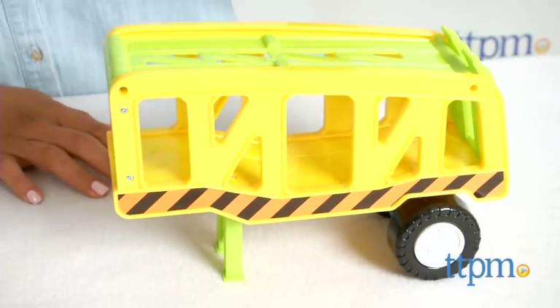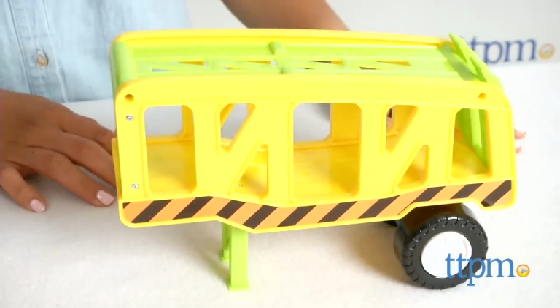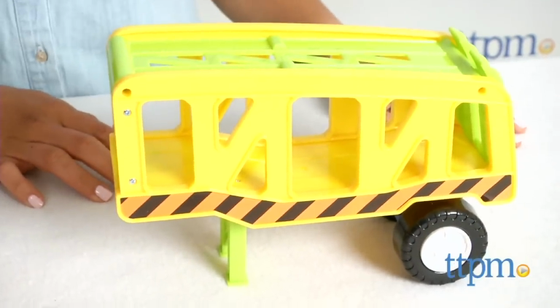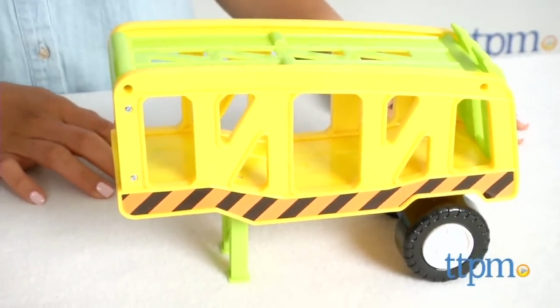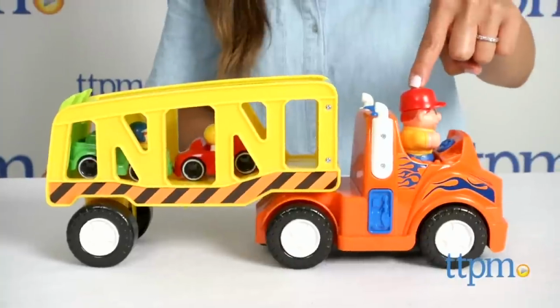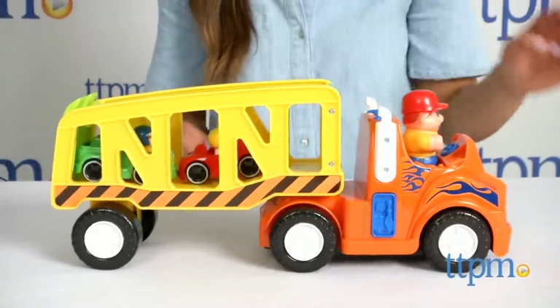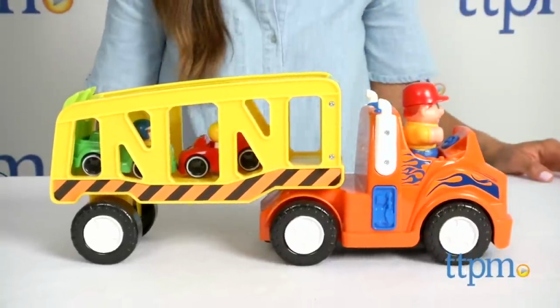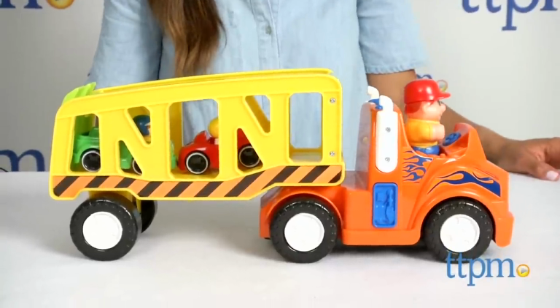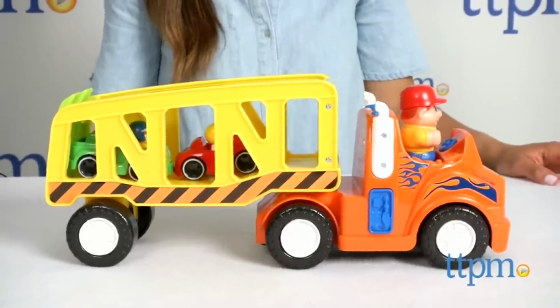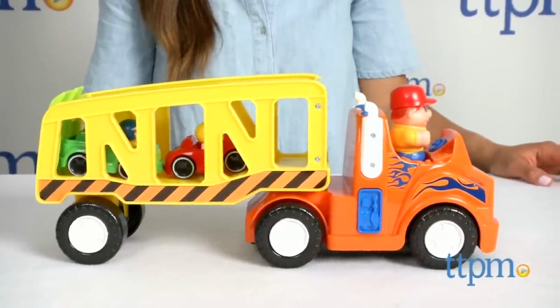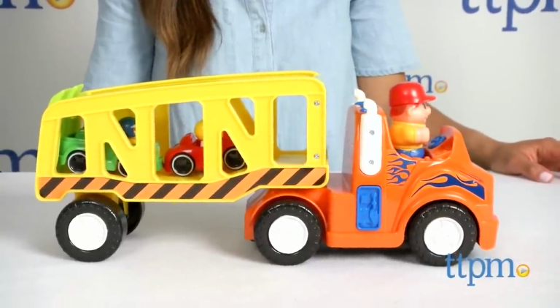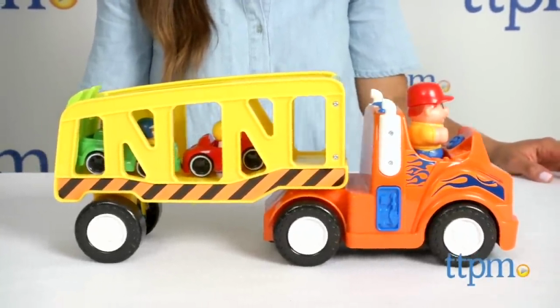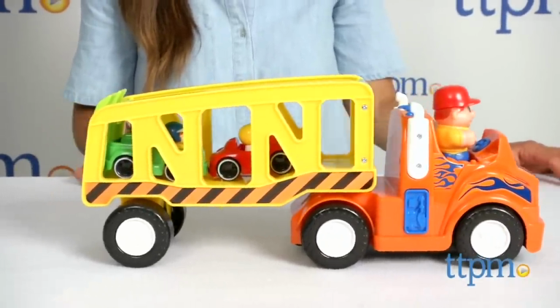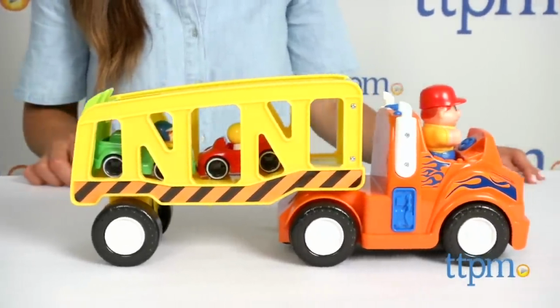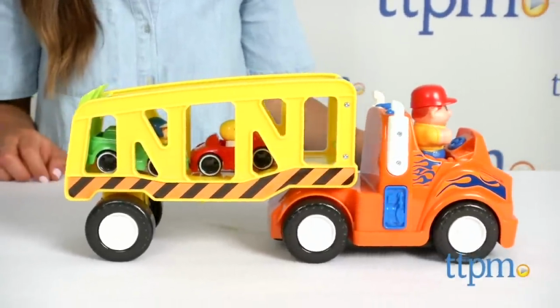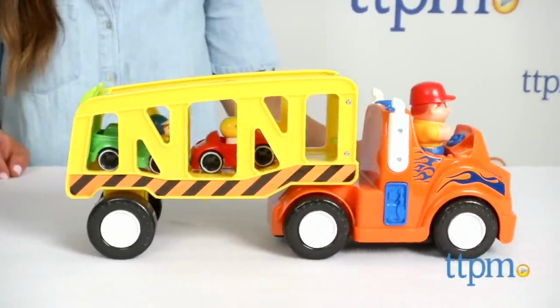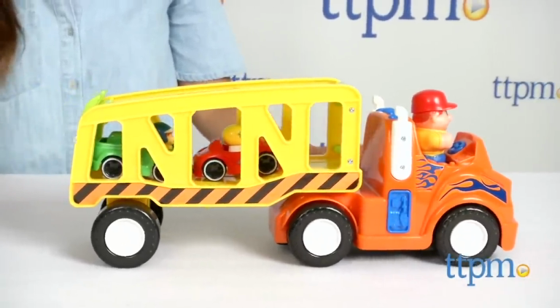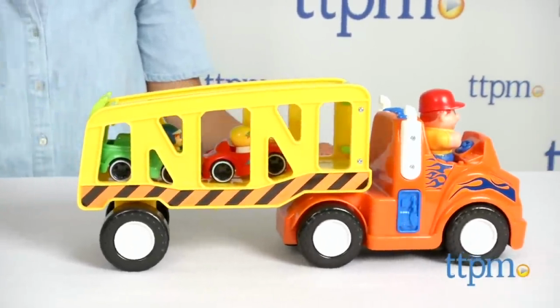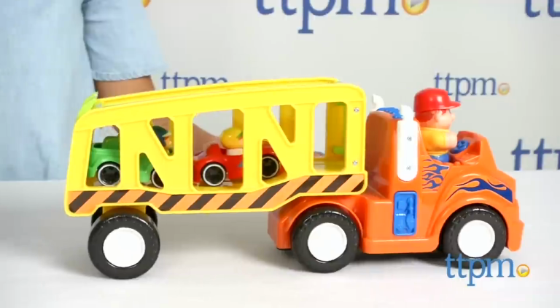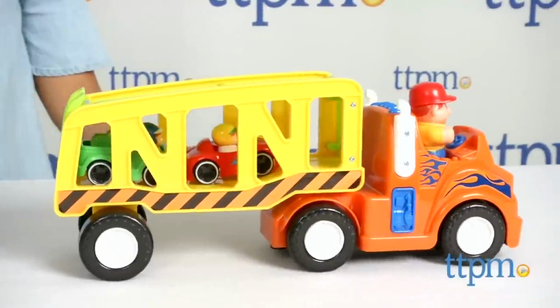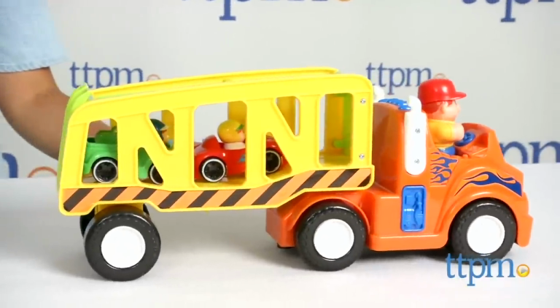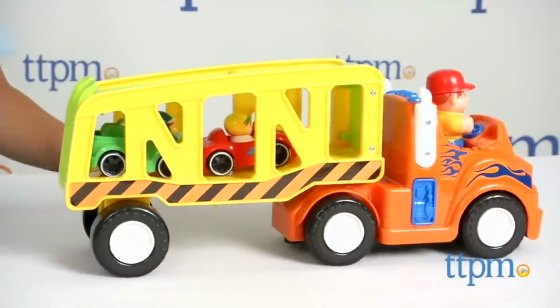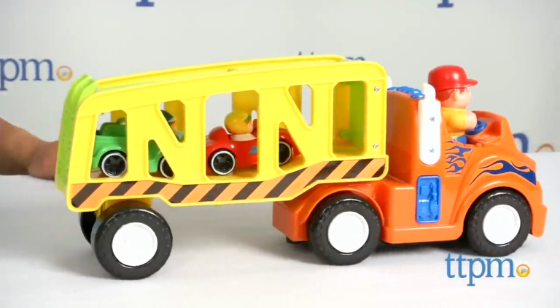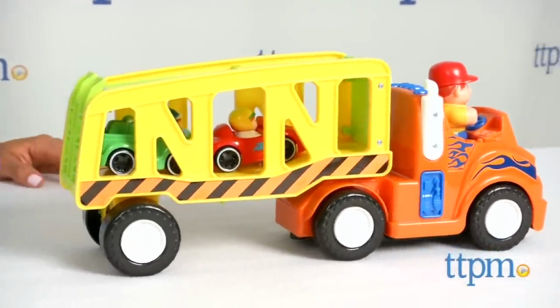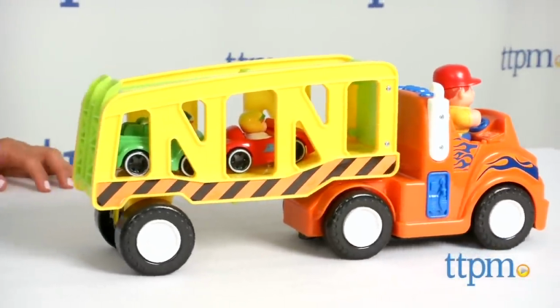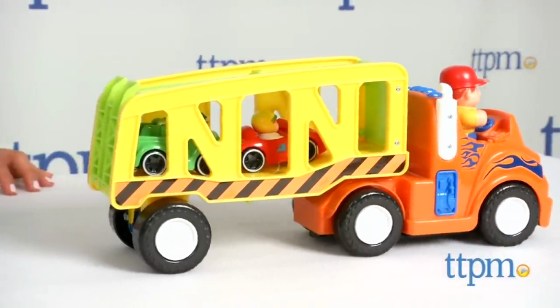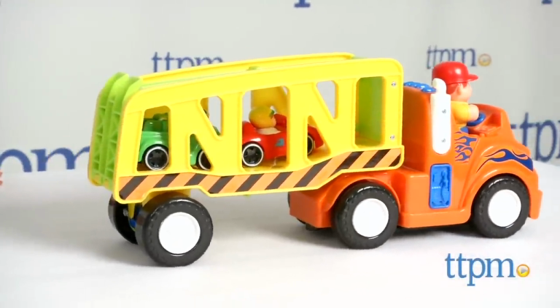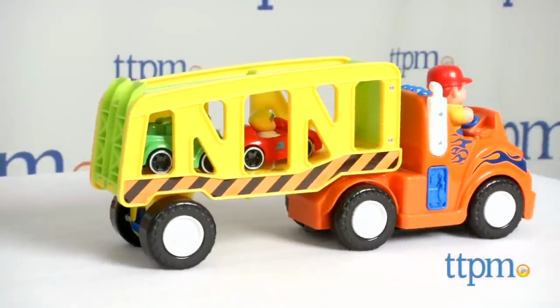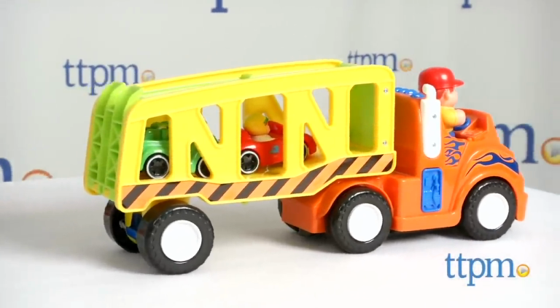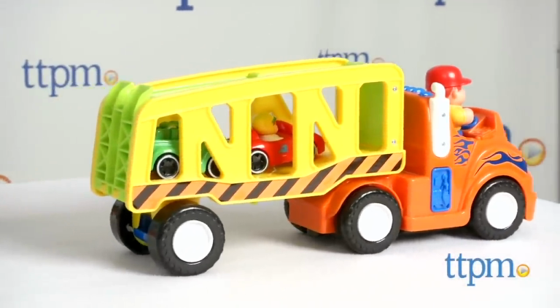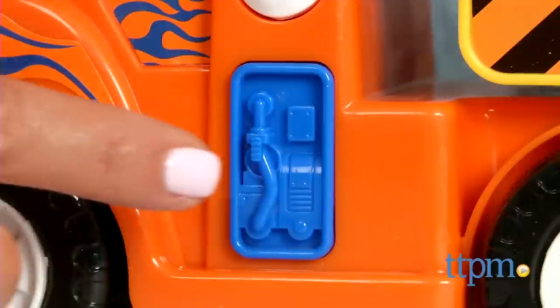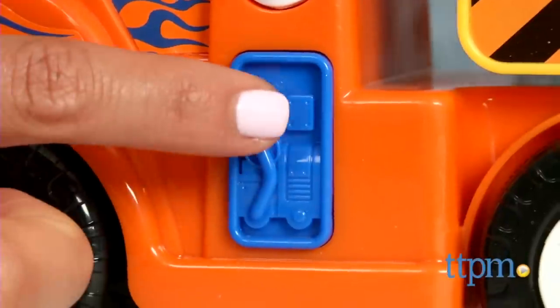When you press down on the driver's seat, the truck will play music and drive forward on its own. Press the side buttons for realistic filling up sounds.